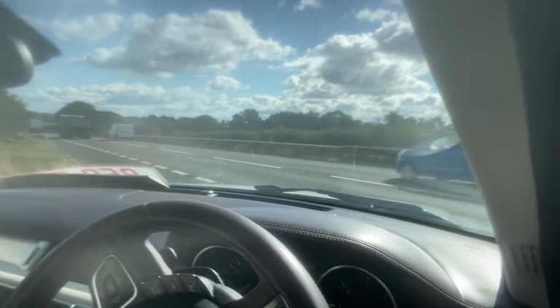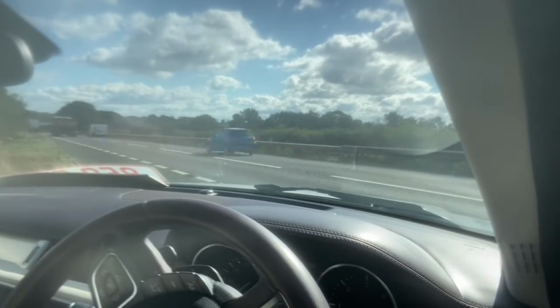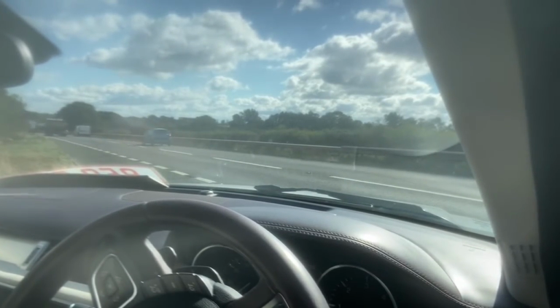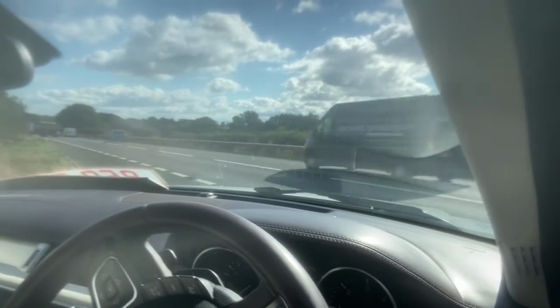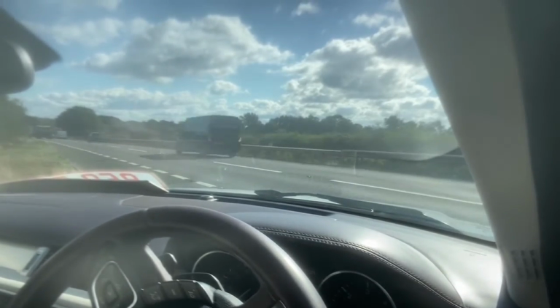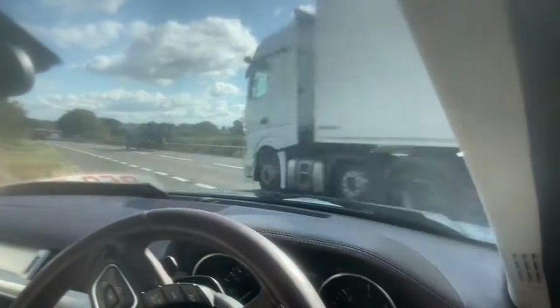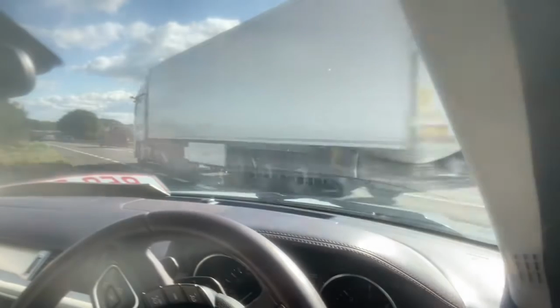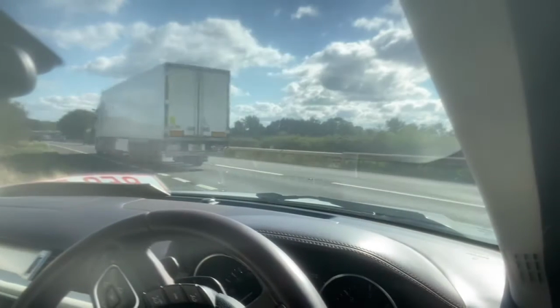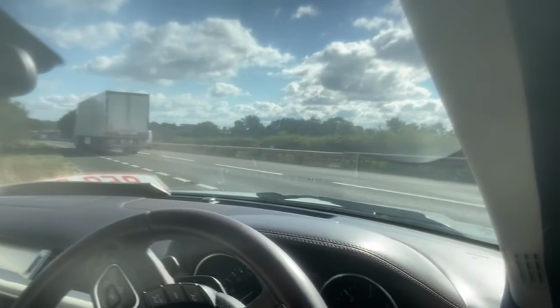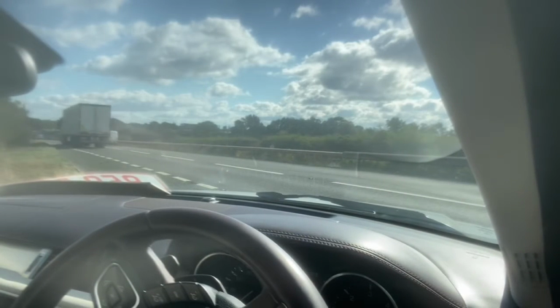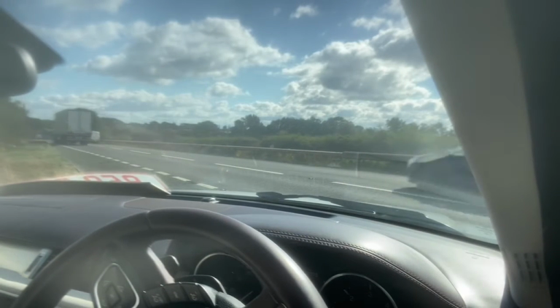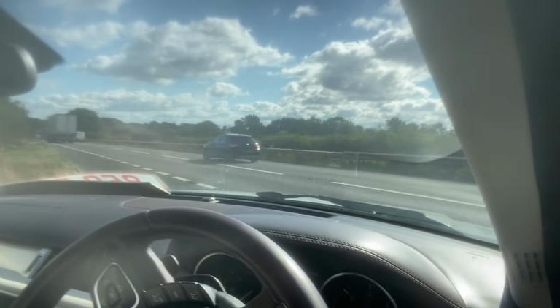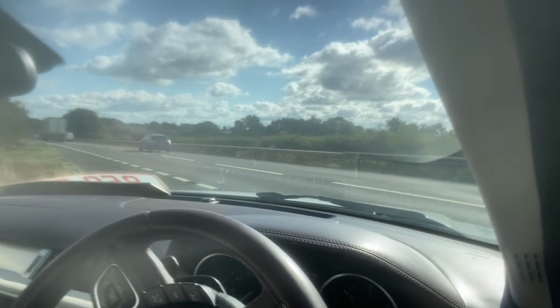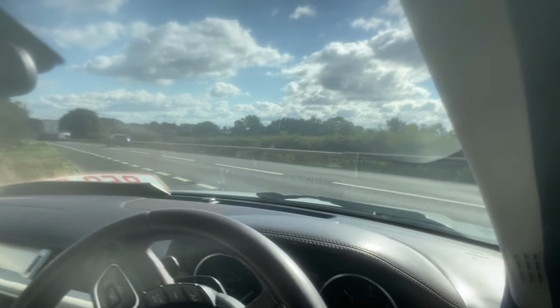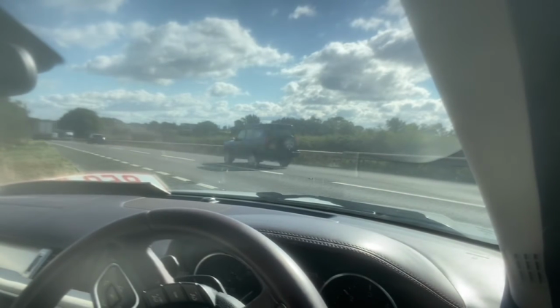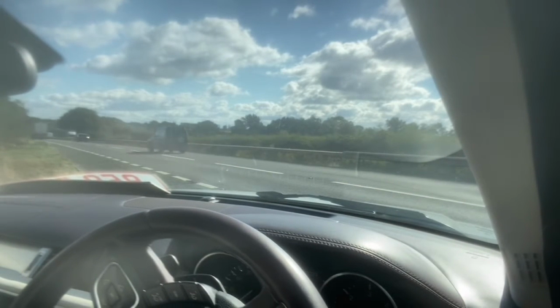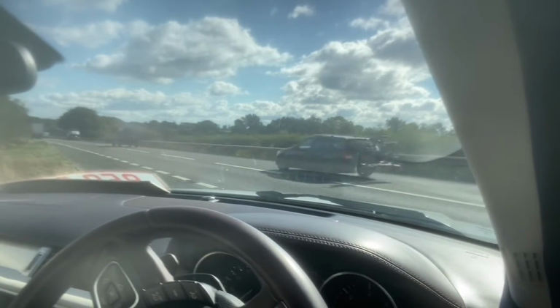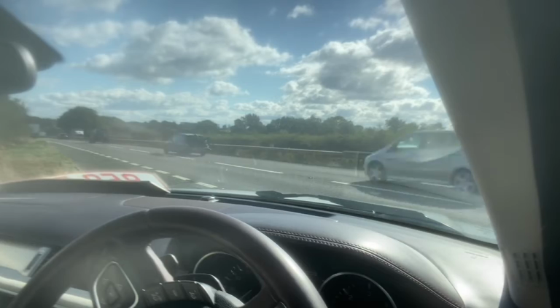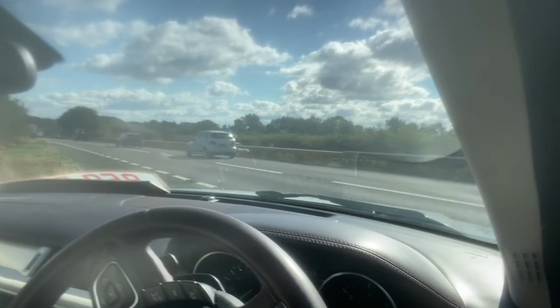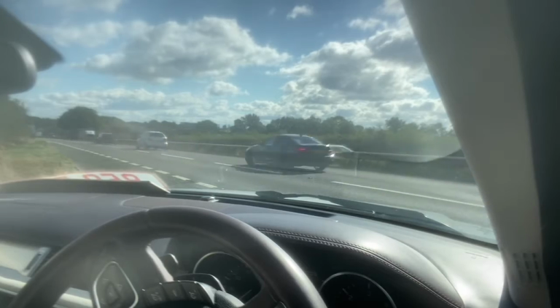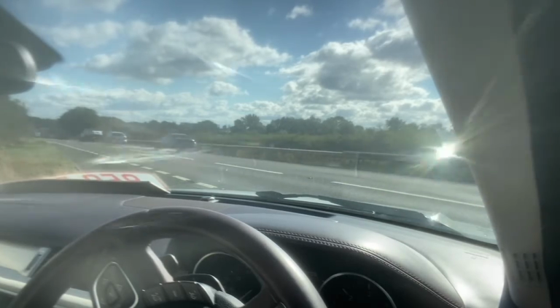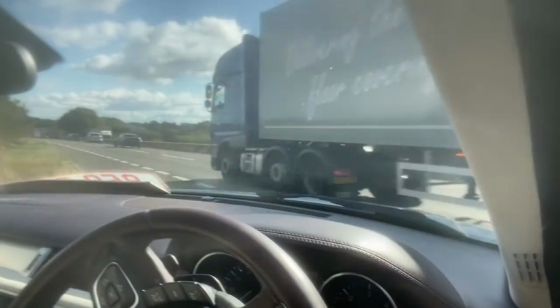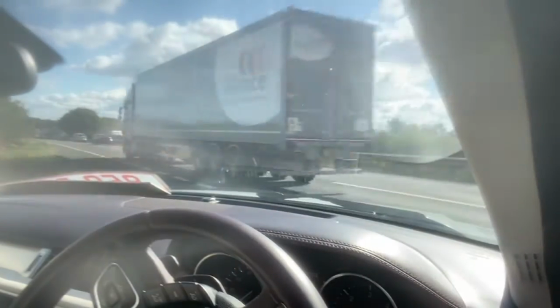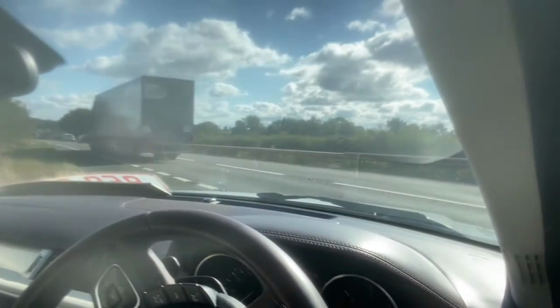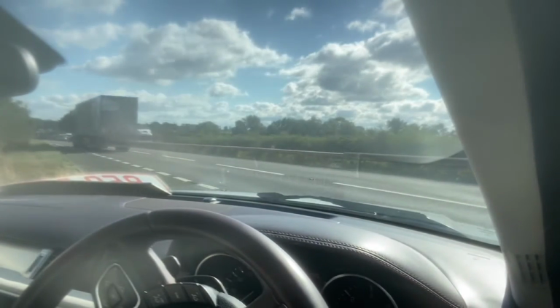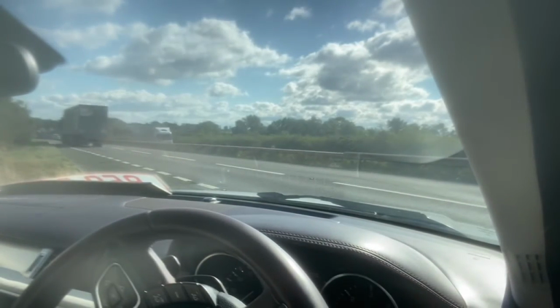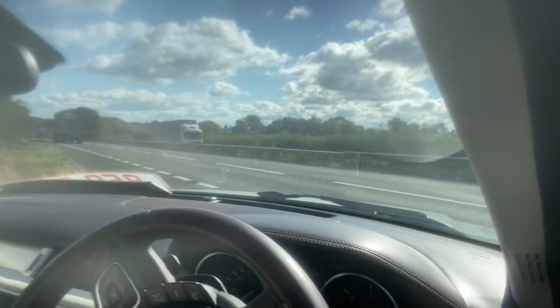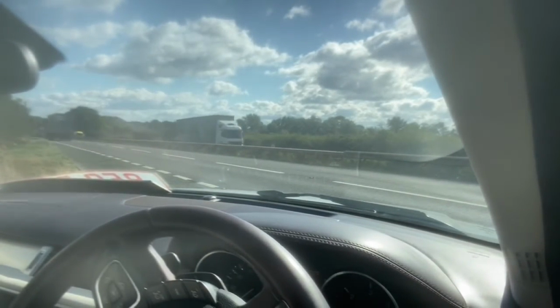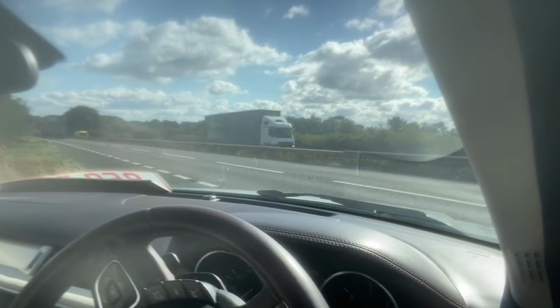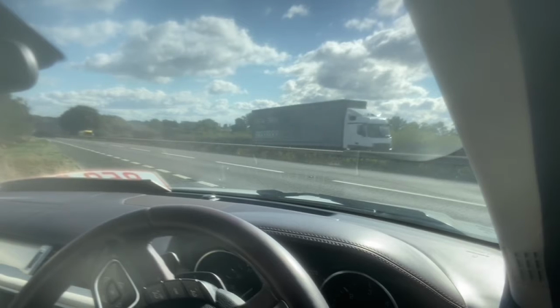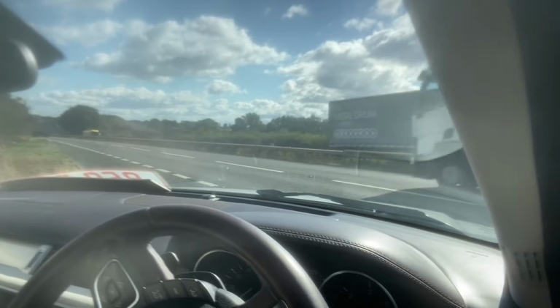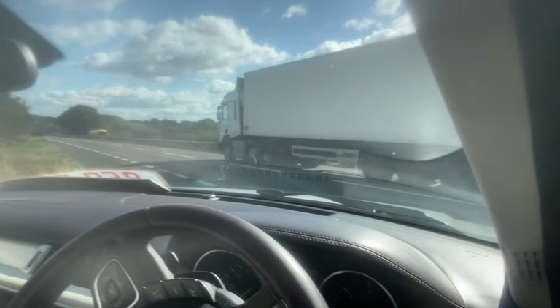Good all-round visibility. There's plenty of space, plenty of comfort. You've got the Meridian sound system as well.